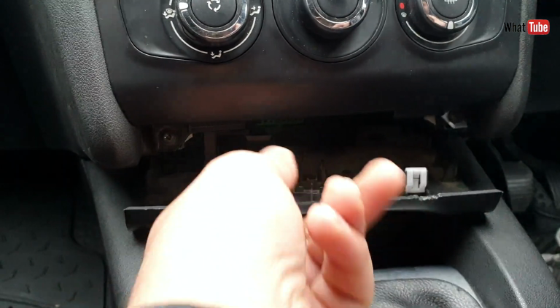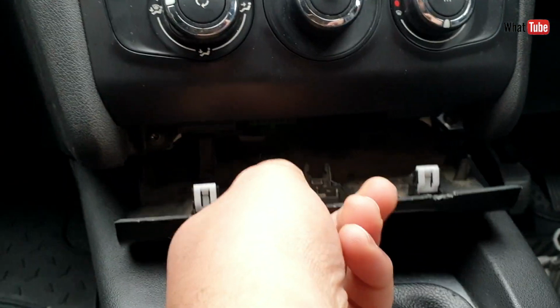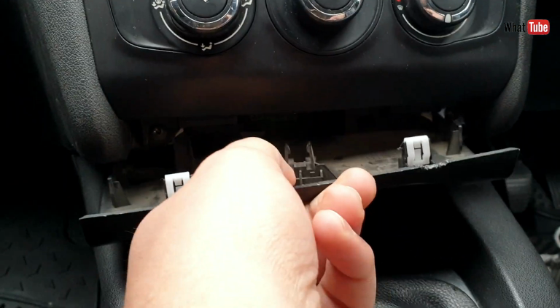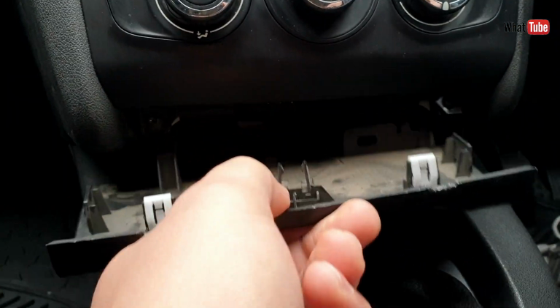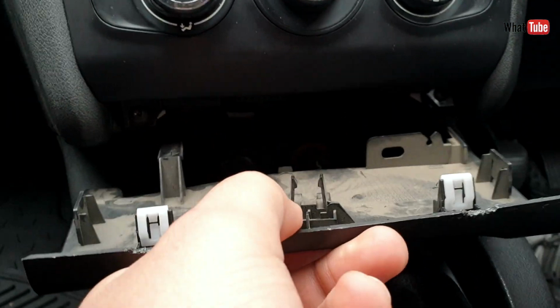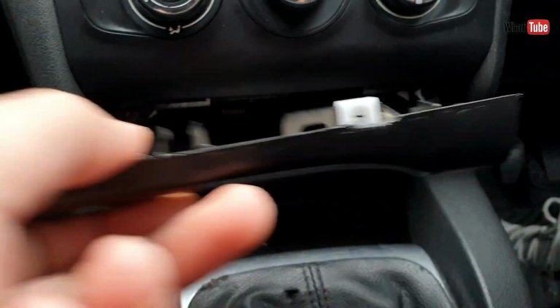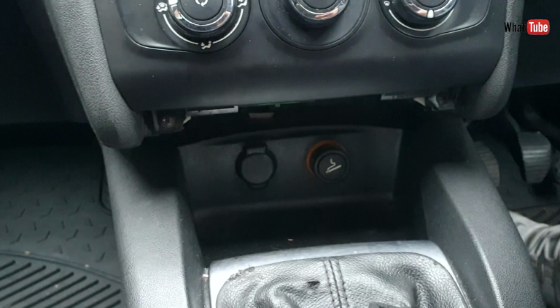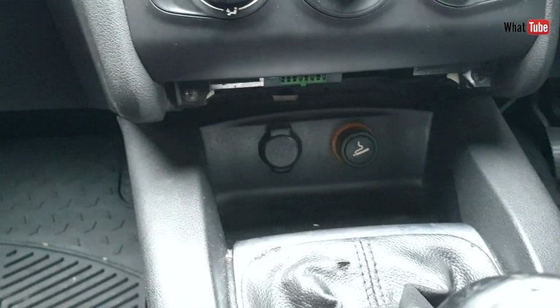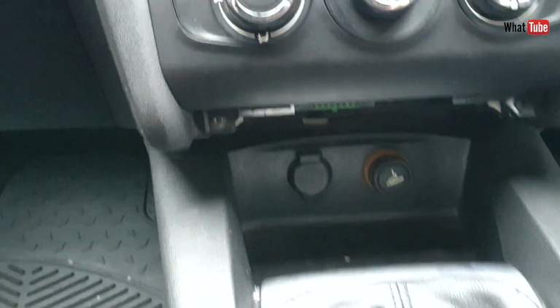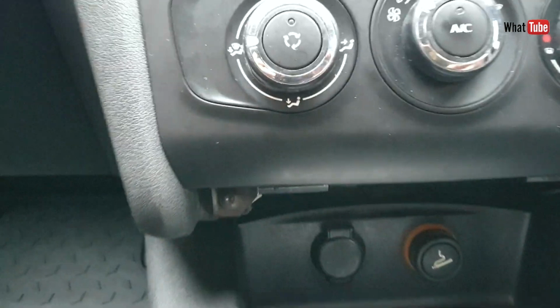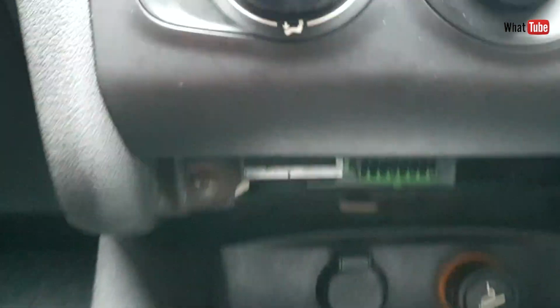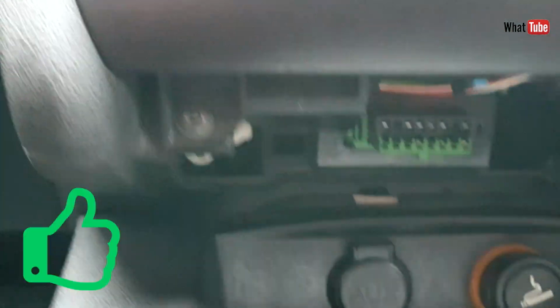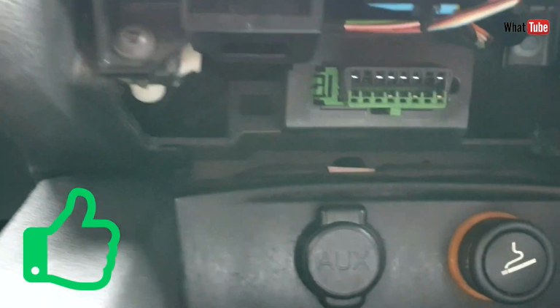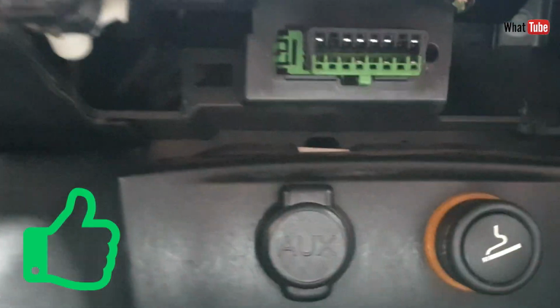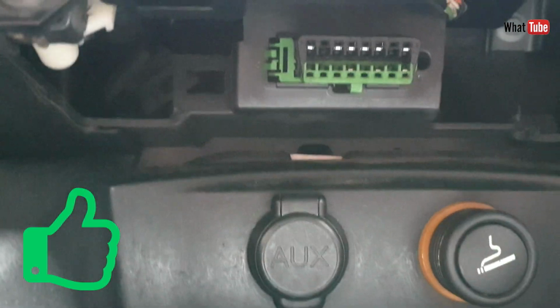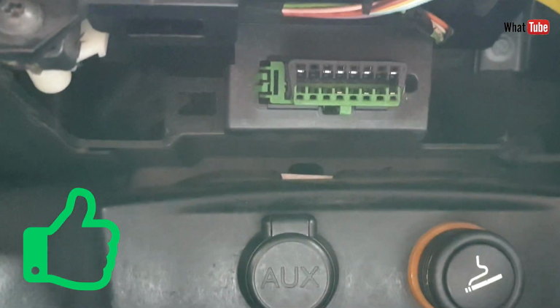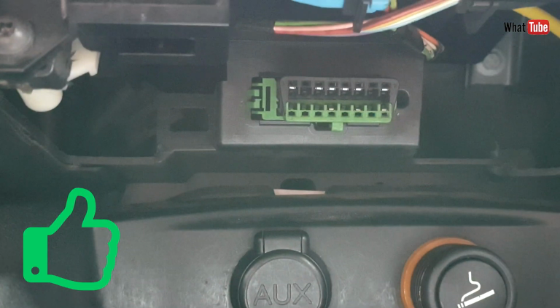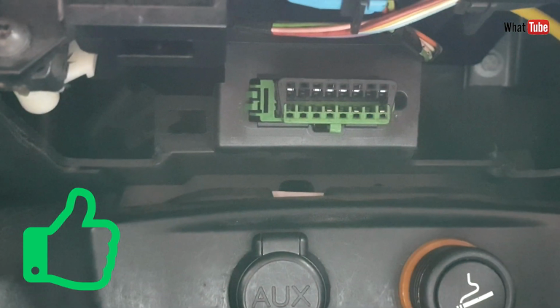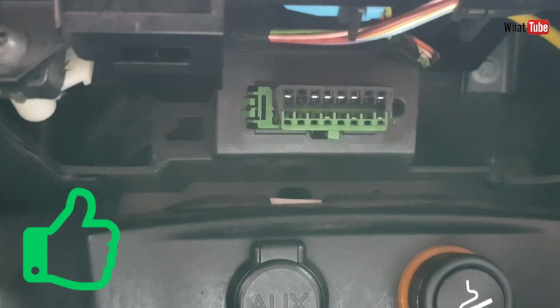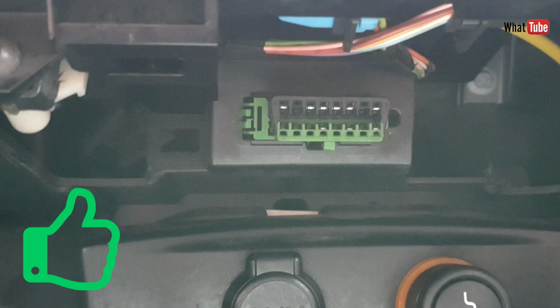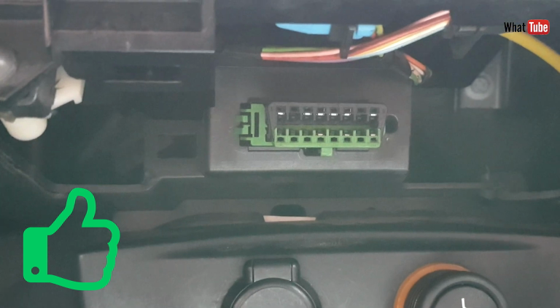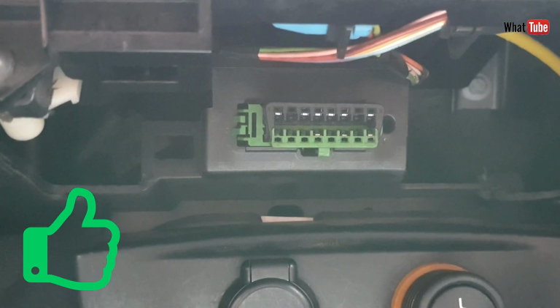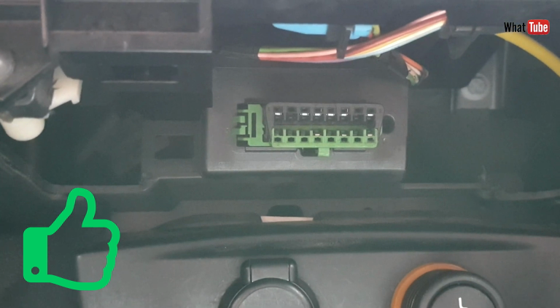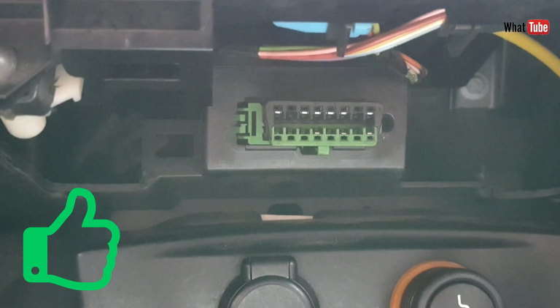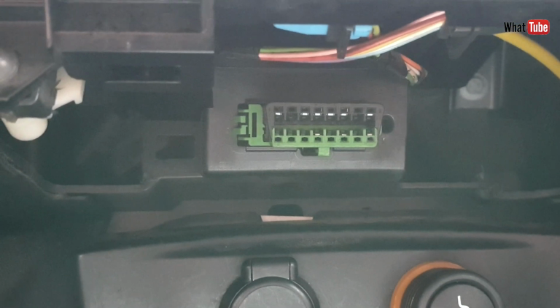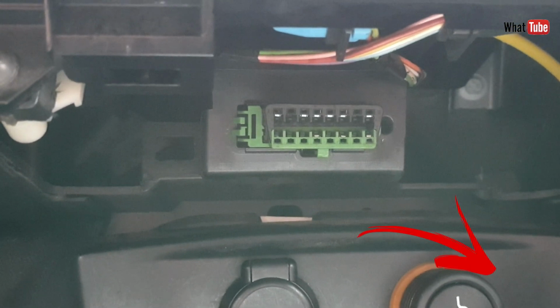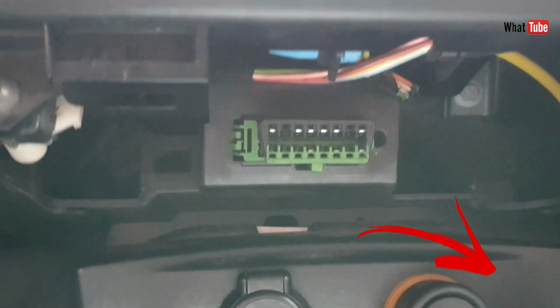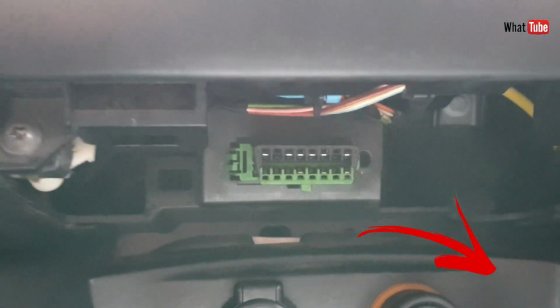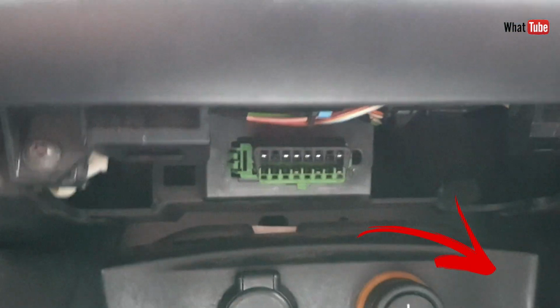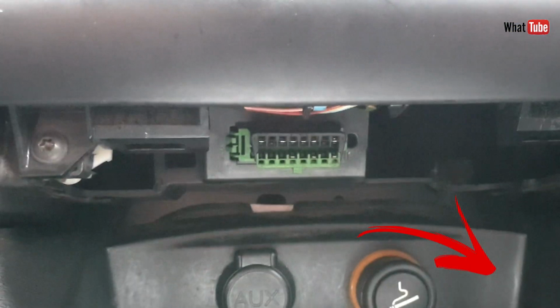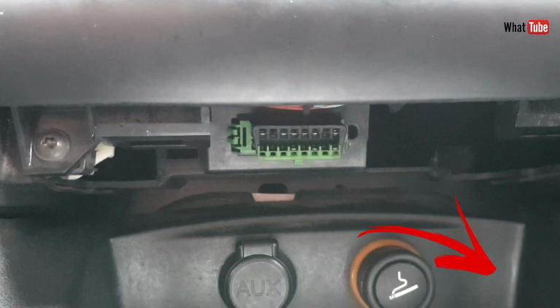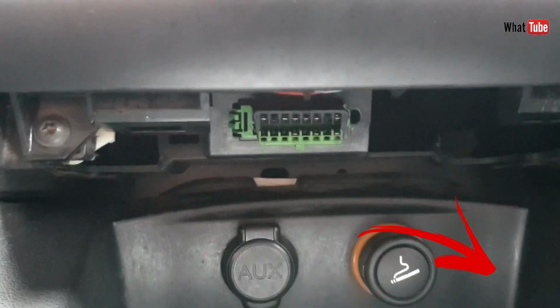Here are those two clips, and the OBD port is just here behind. Thank you for watching, please like the video and subscribe. See you next time.